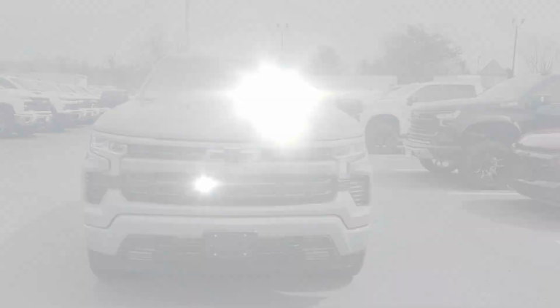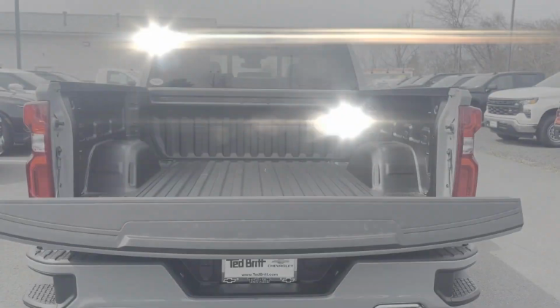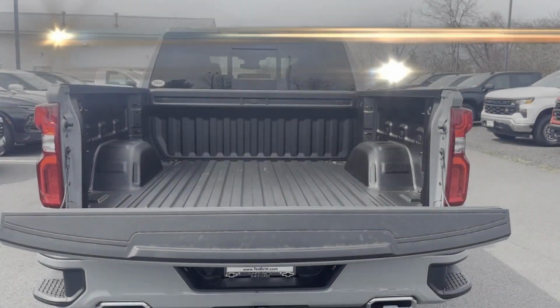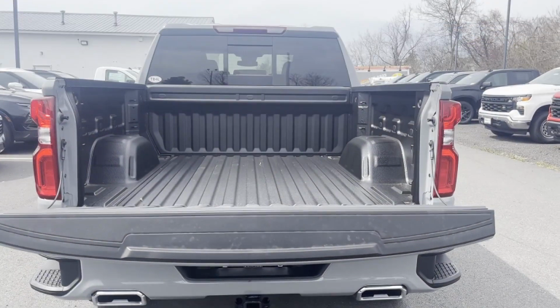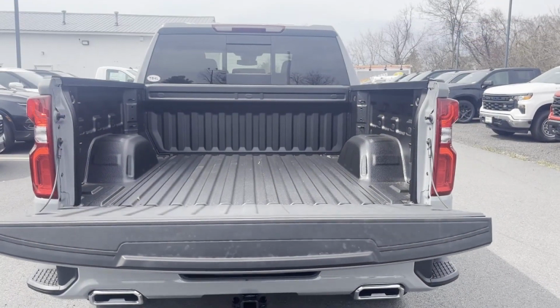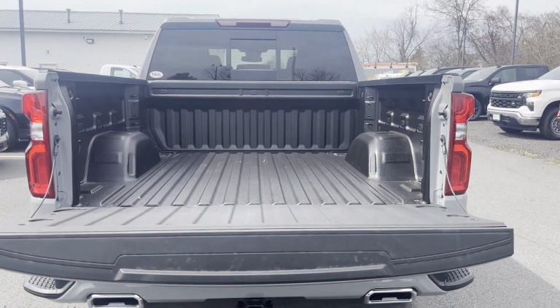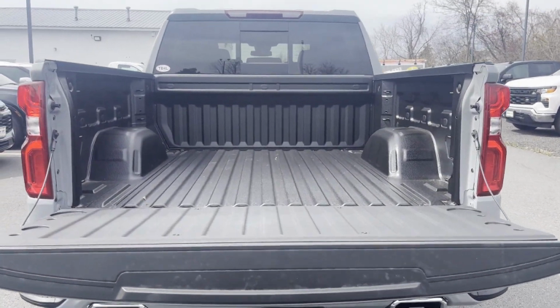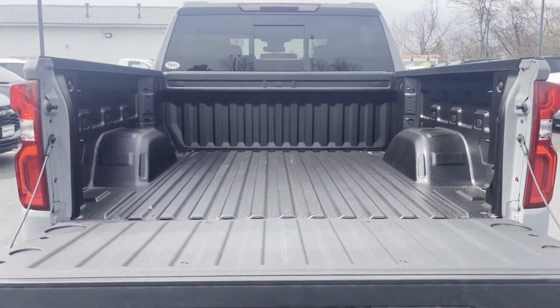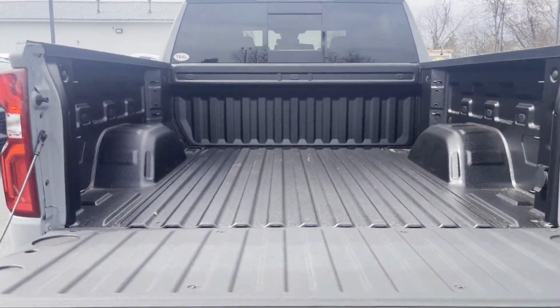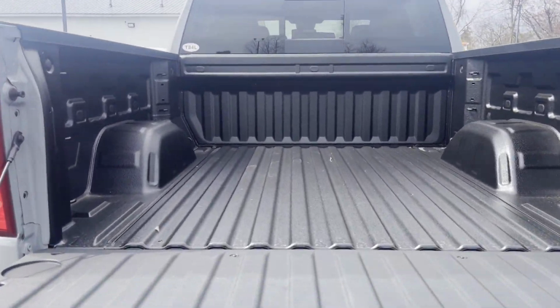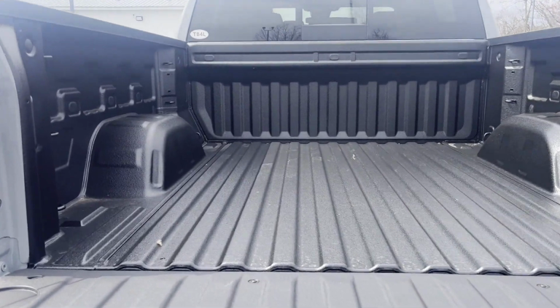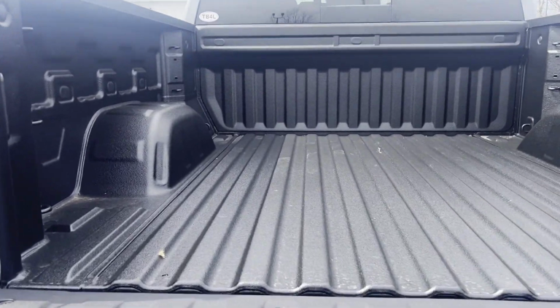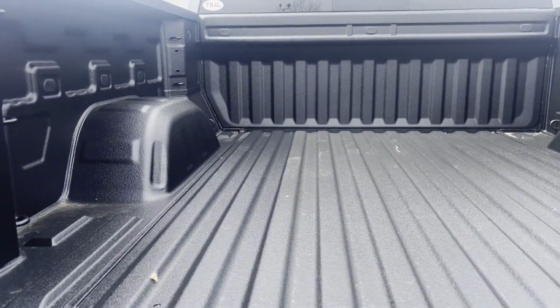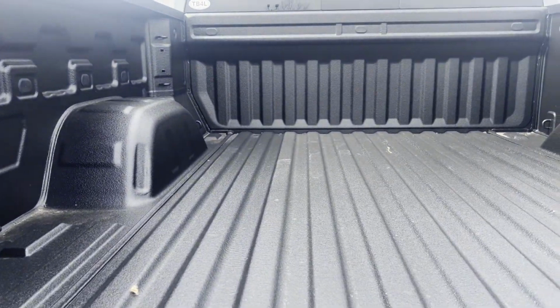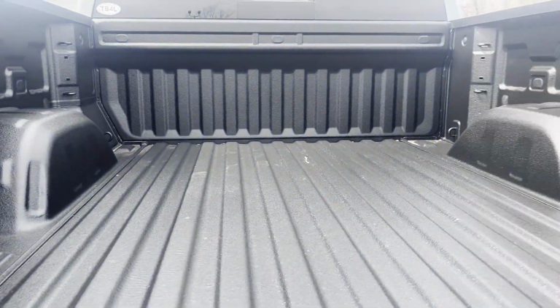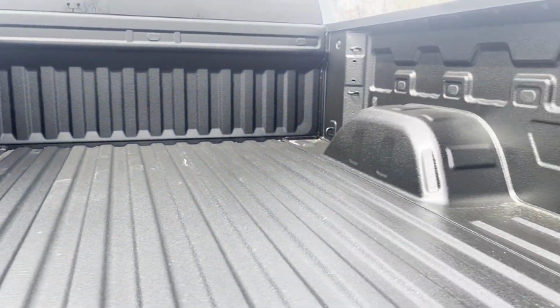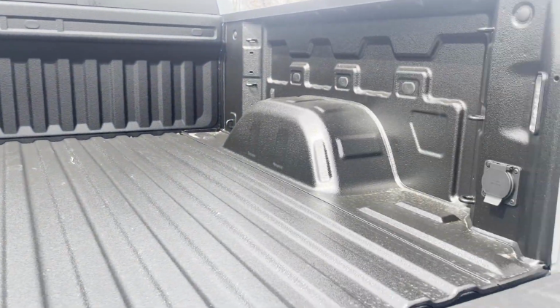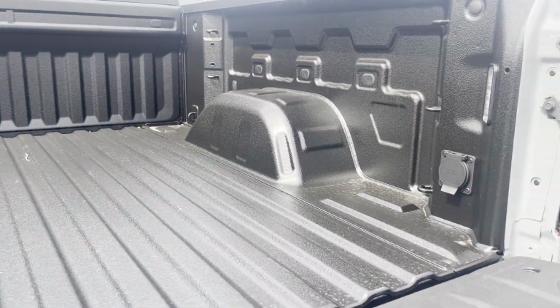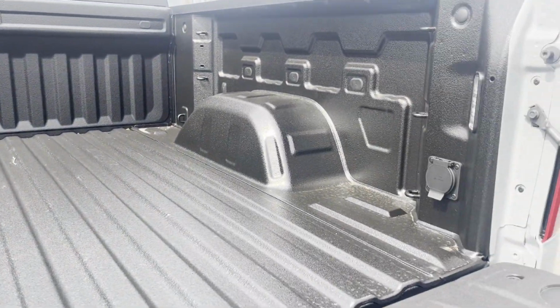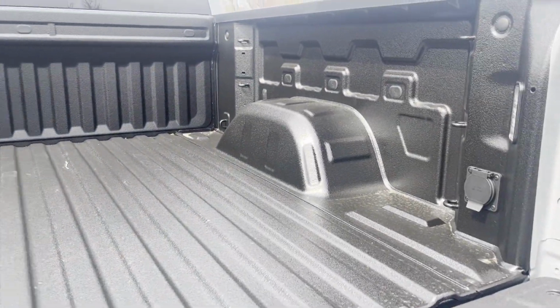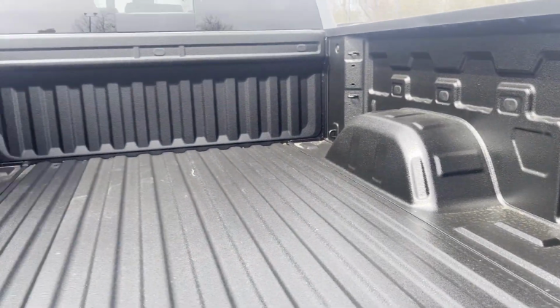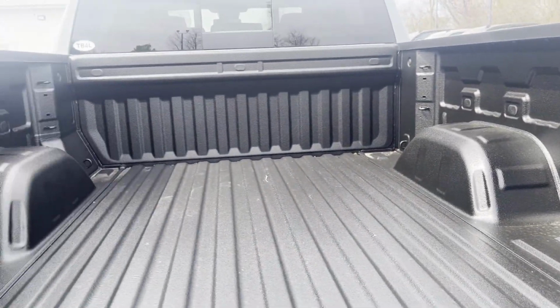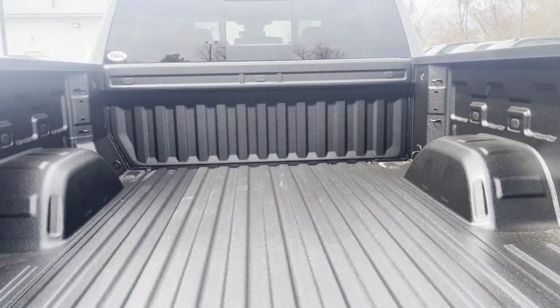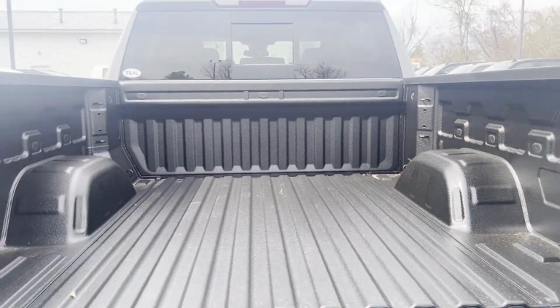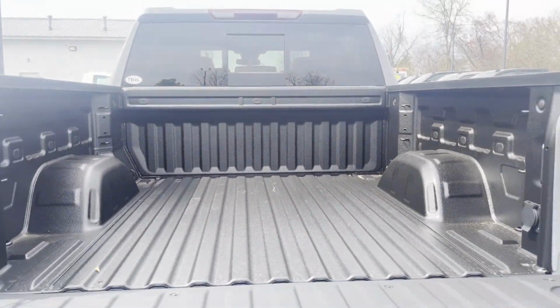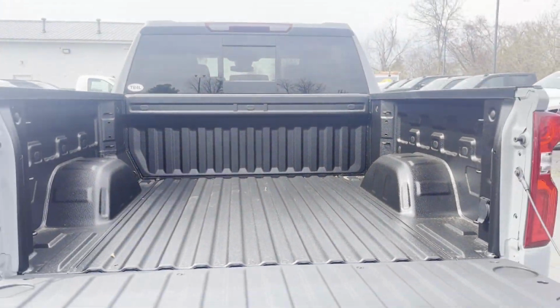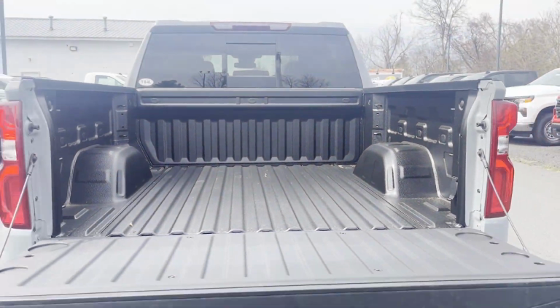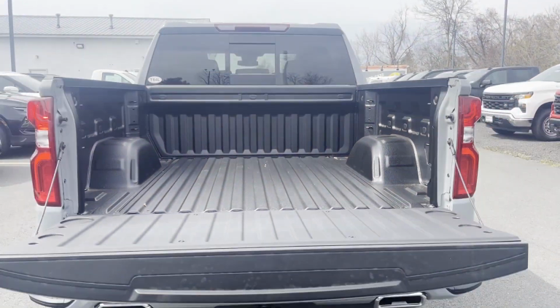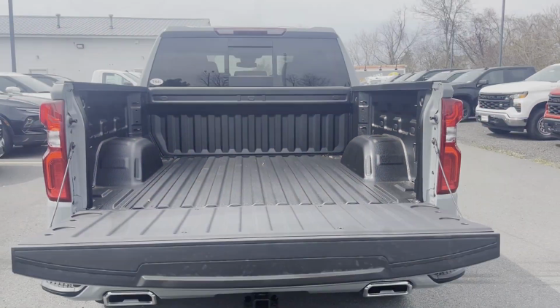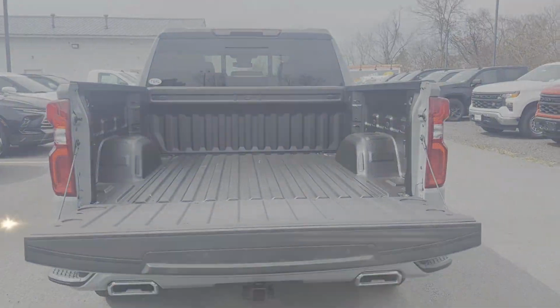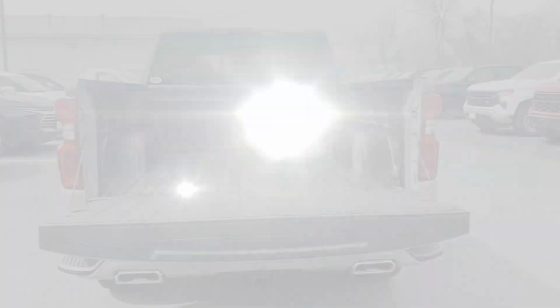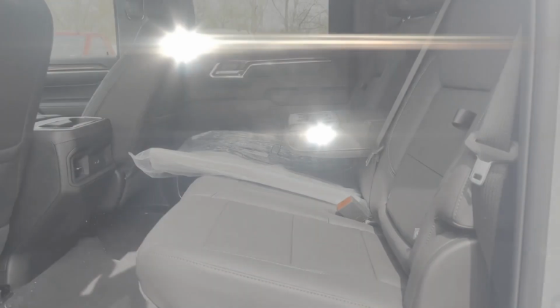4-Wheel Drive, Heated Side View Mirrors, Backup Camera, Tinted Windows. Make an appointment today to test drive this popular model.